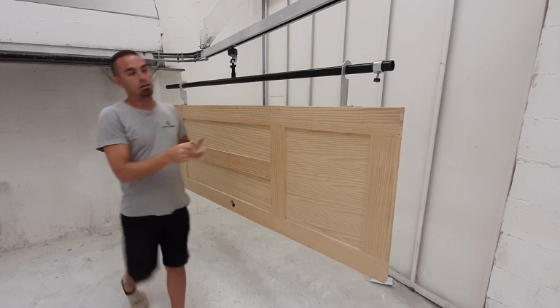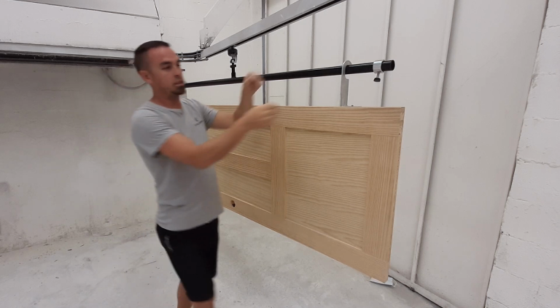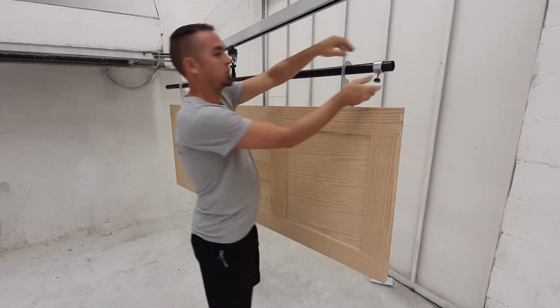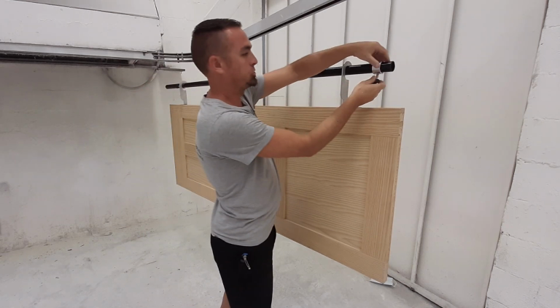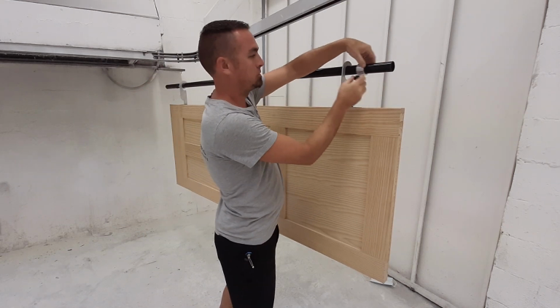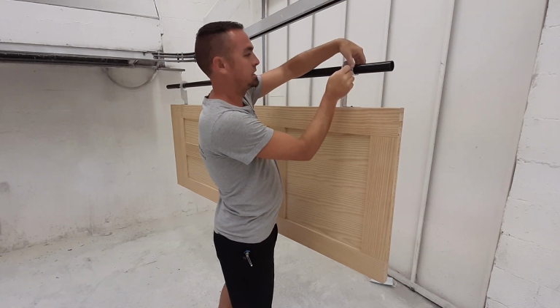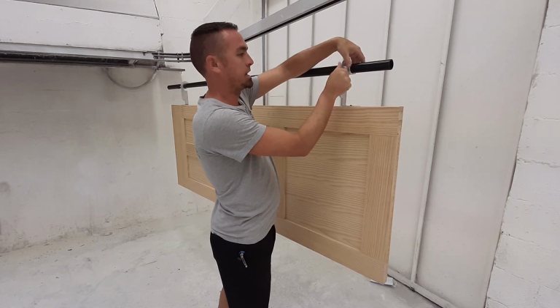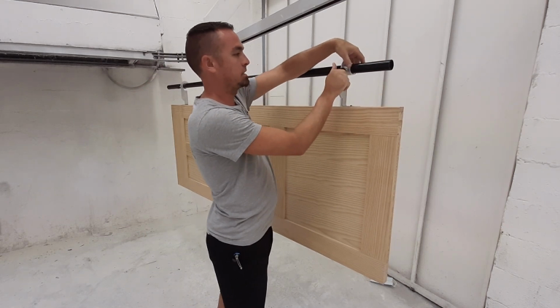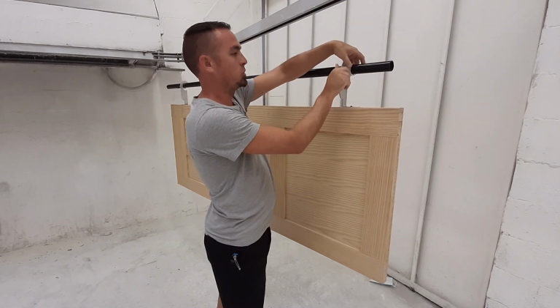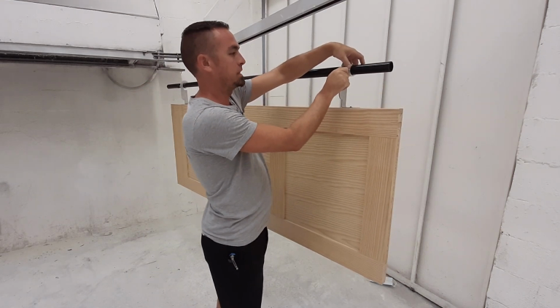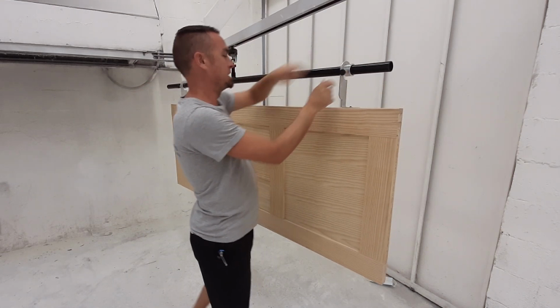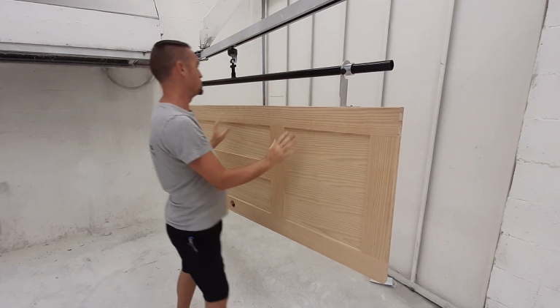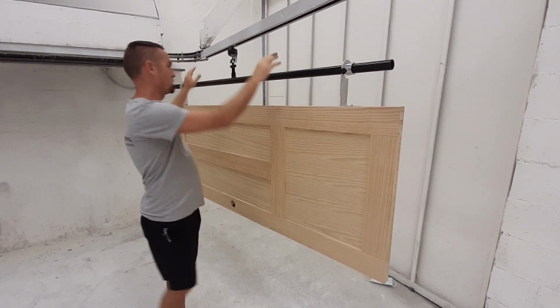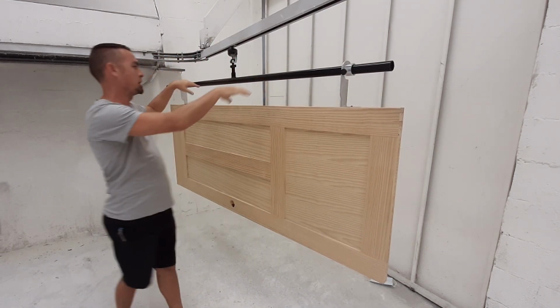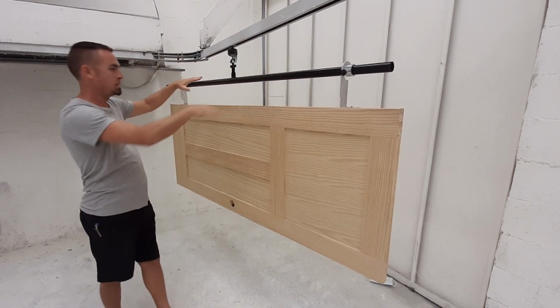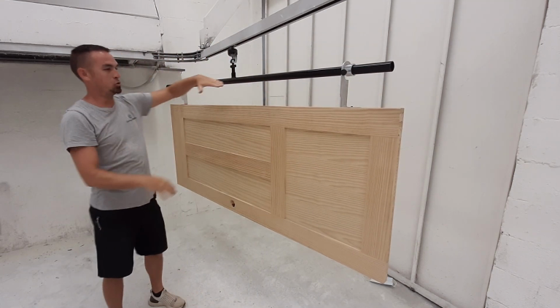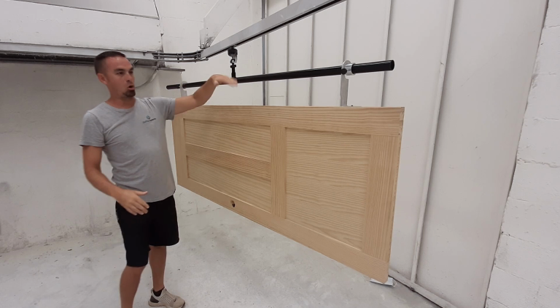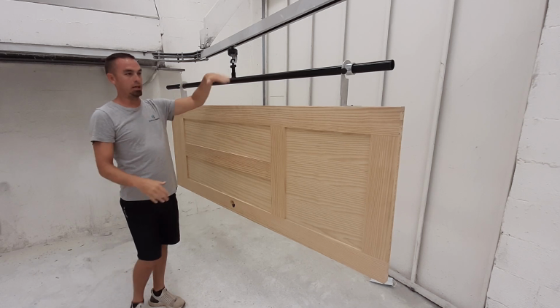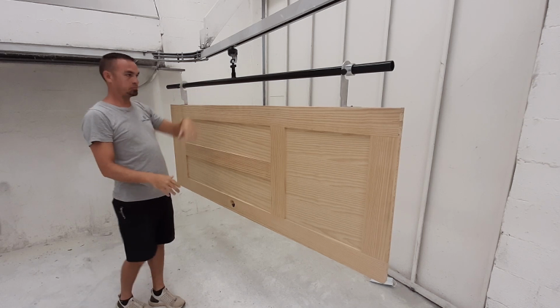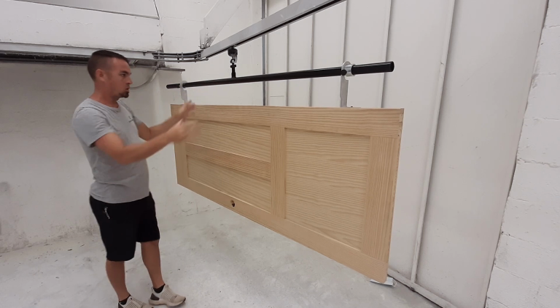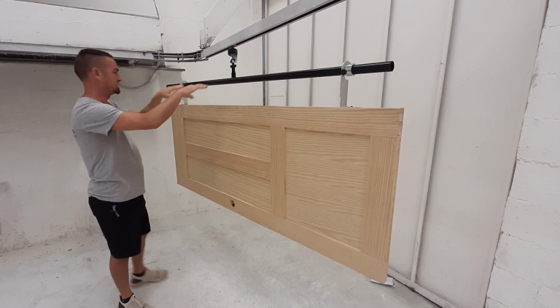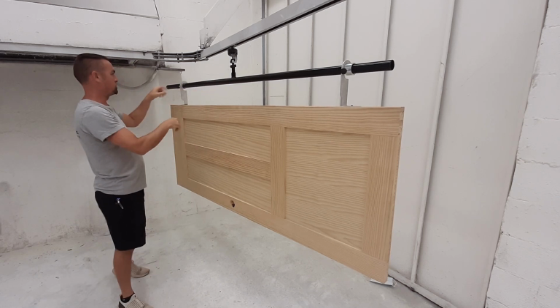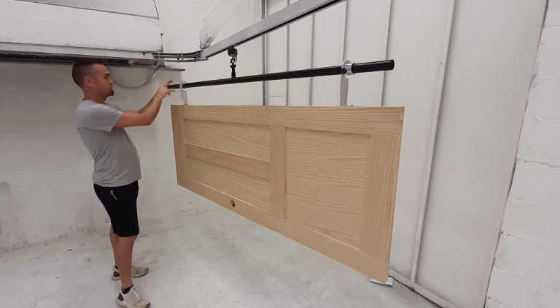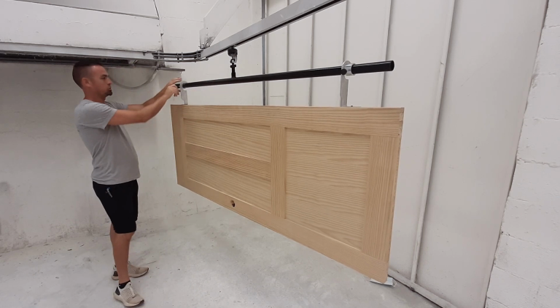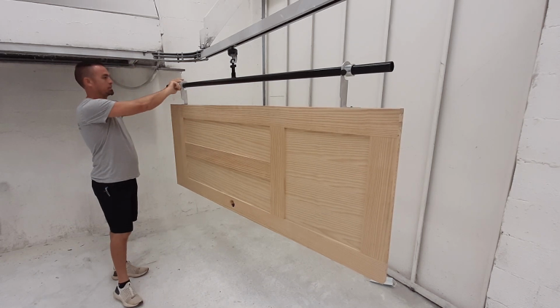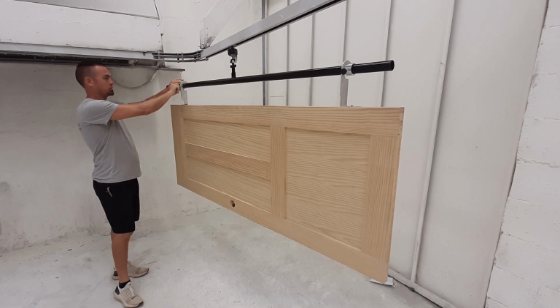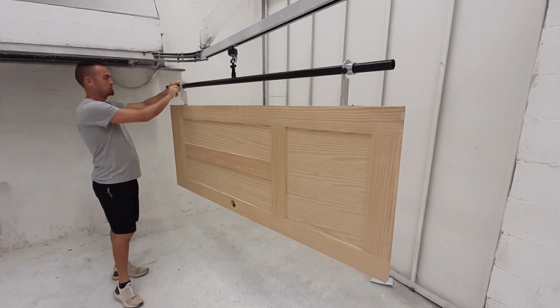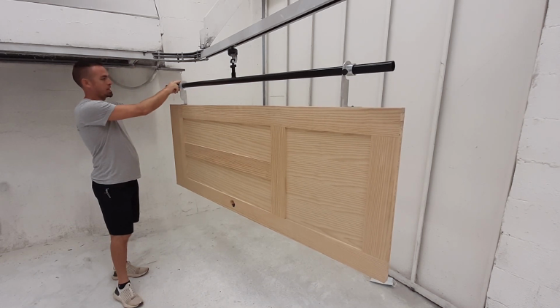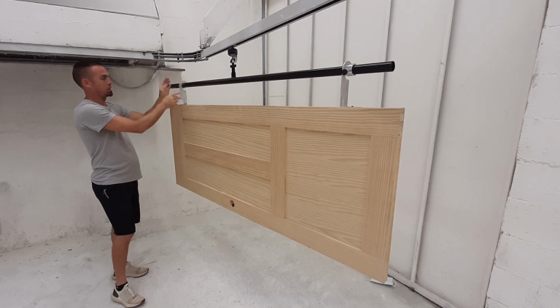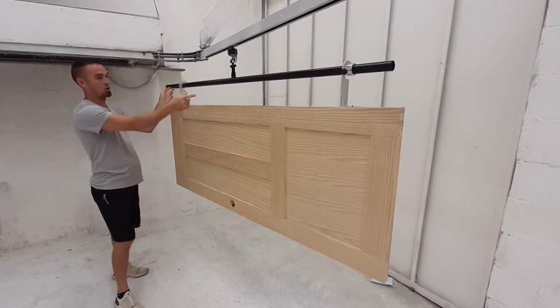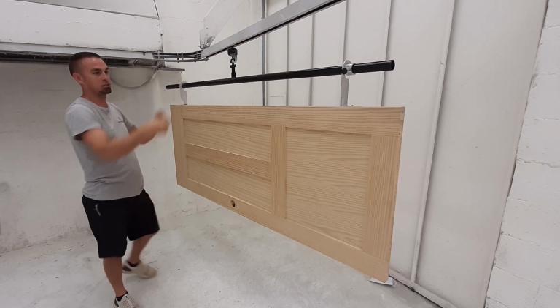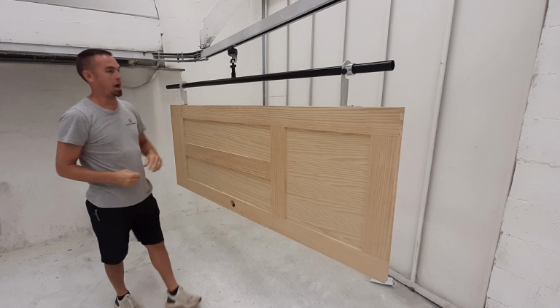One thing you want to make sure of is that when you get the door hung up, you get the bar level. Once it's leveled, make sure you slide the collars down and lock them against the bracket.